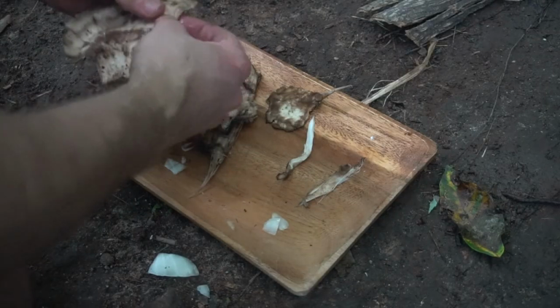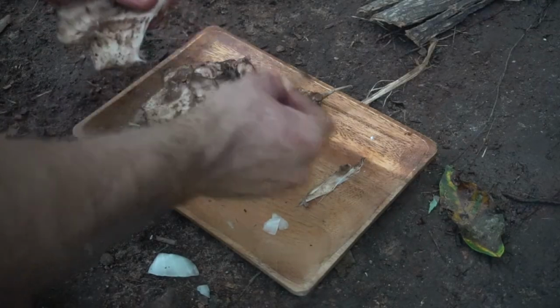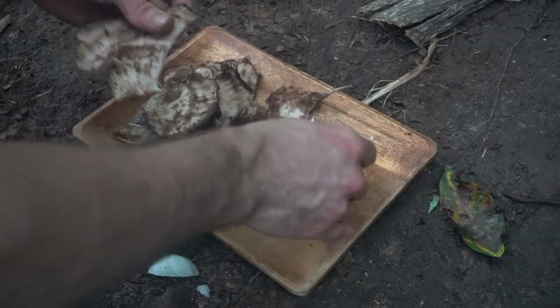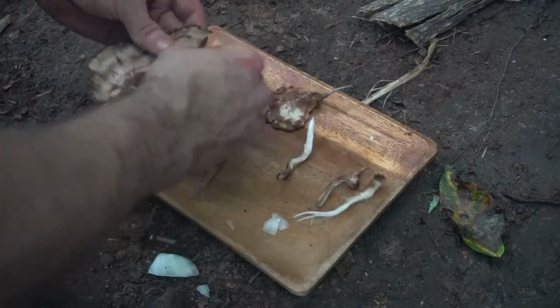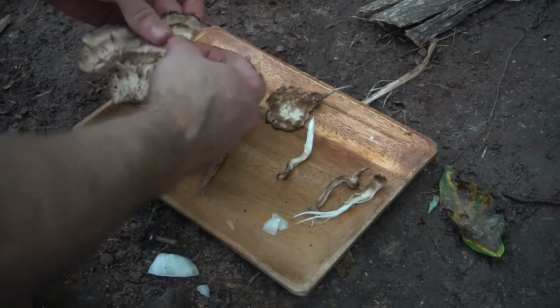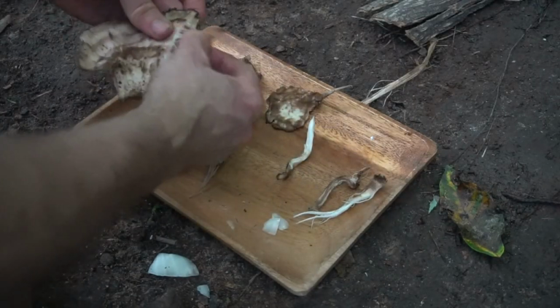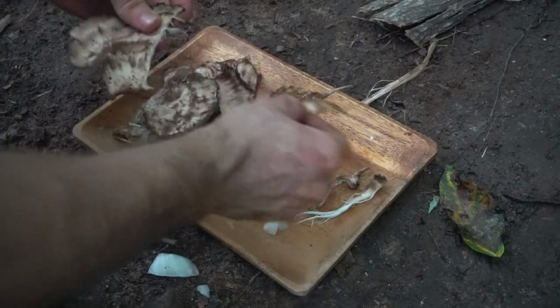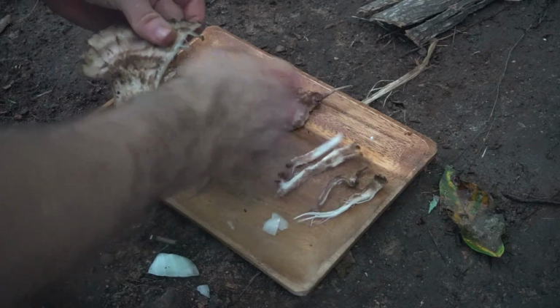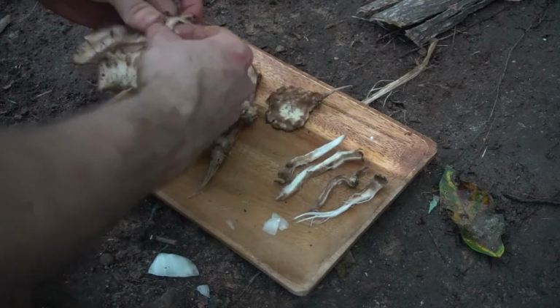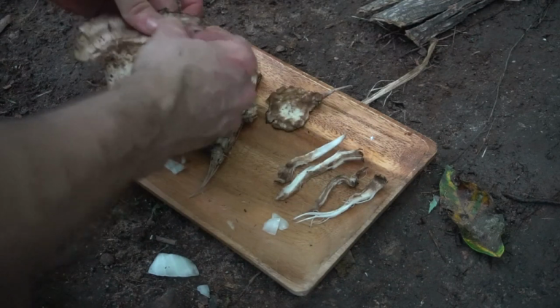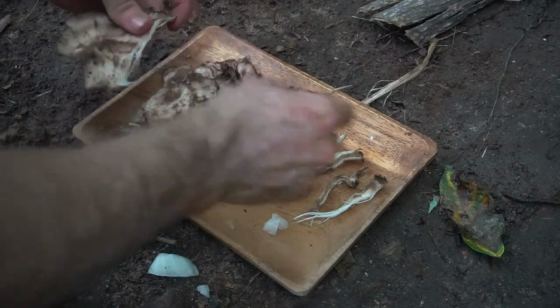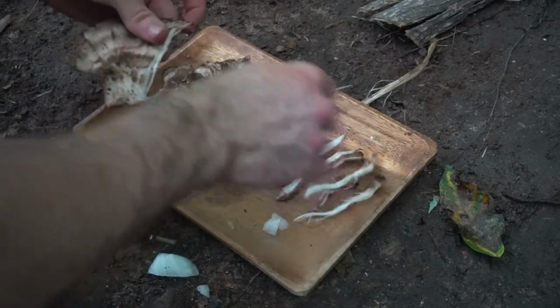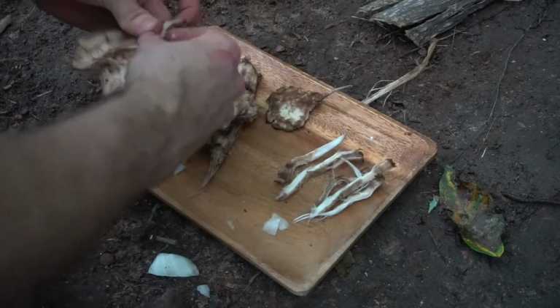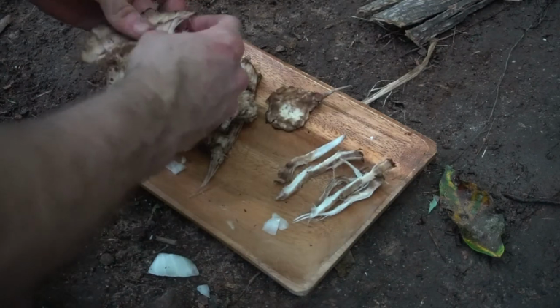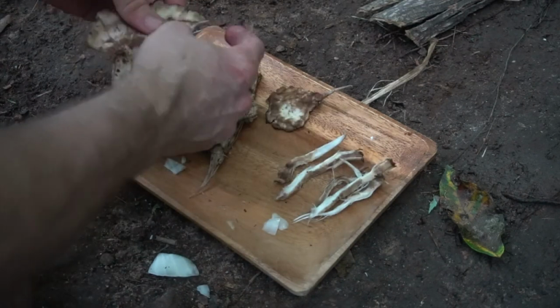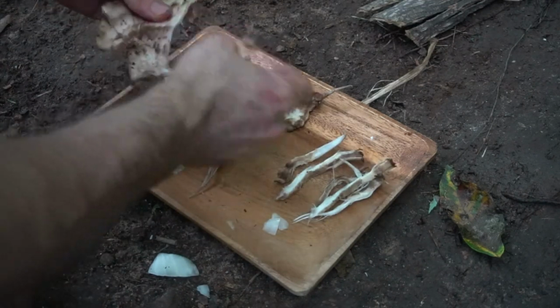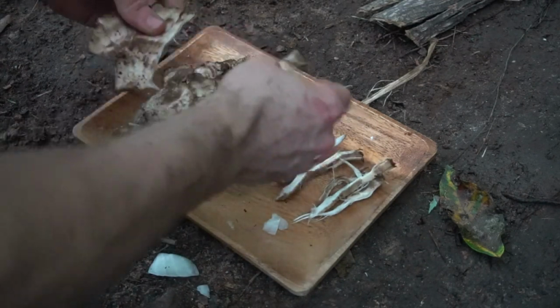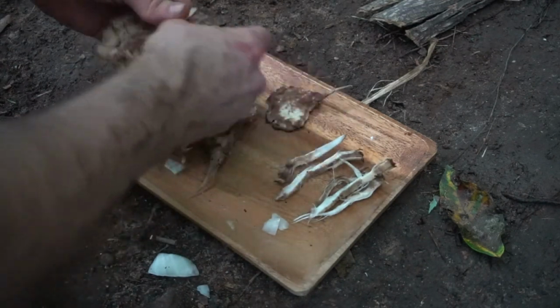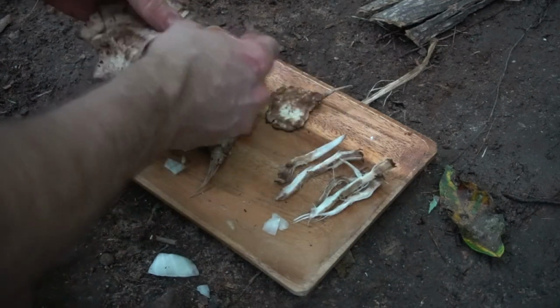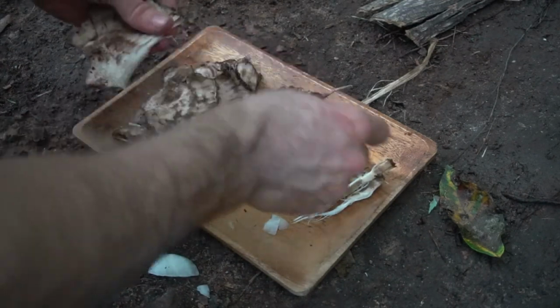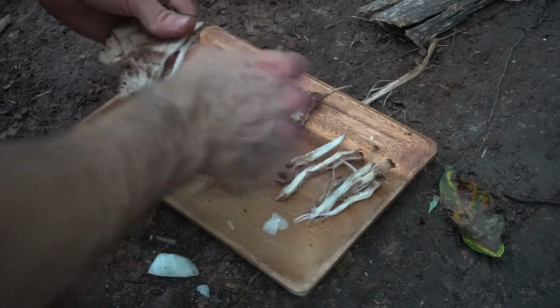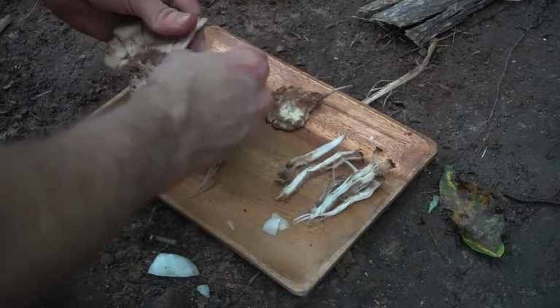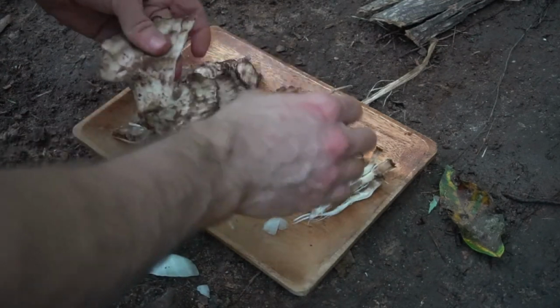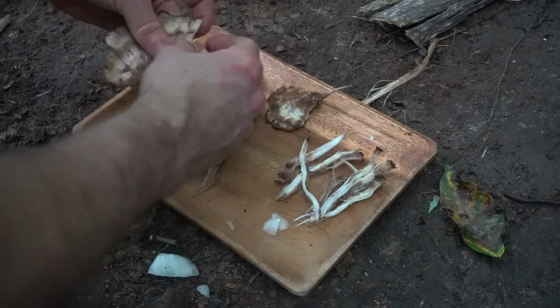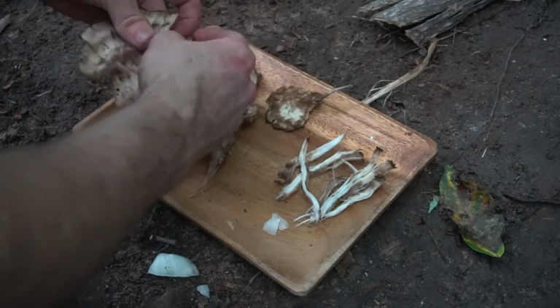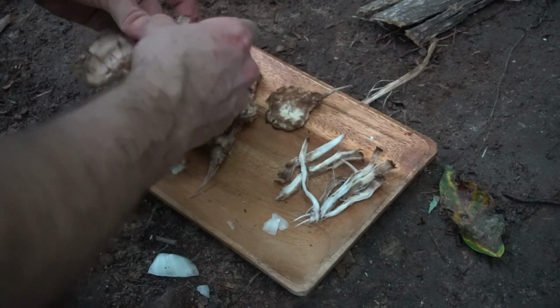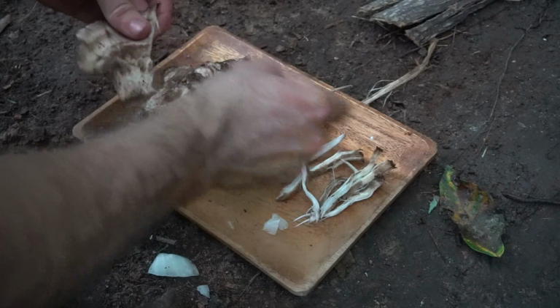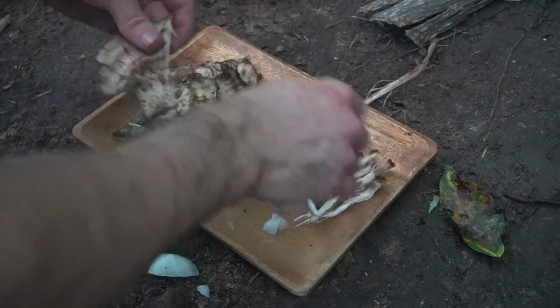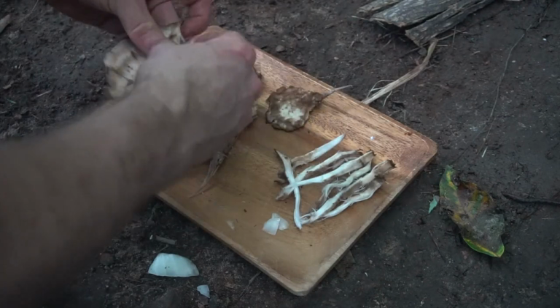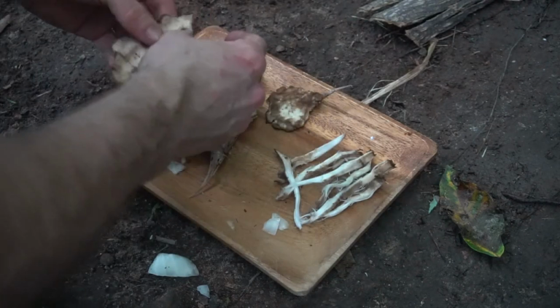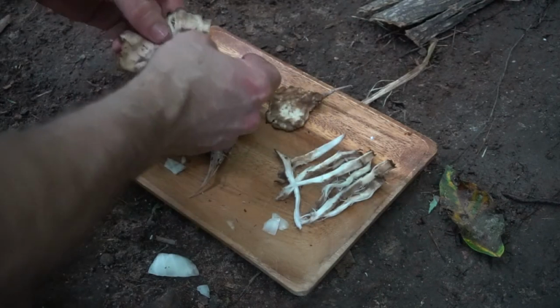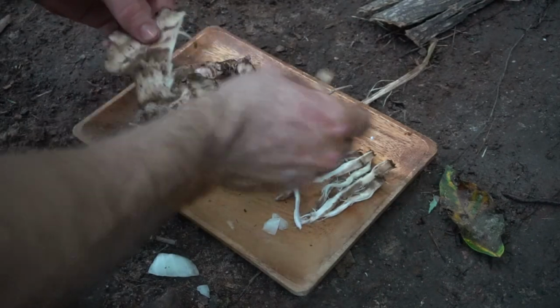Next I need to separate the mushroom into little strands to achieve the pulled pork texture and to make sure the mushroom is not too chewy in each bite.